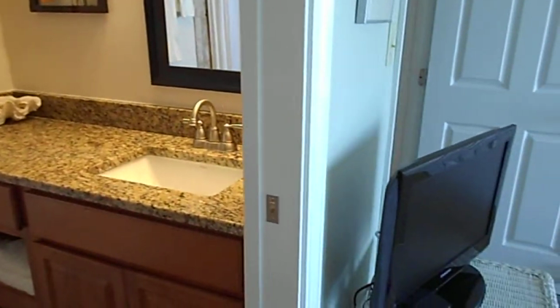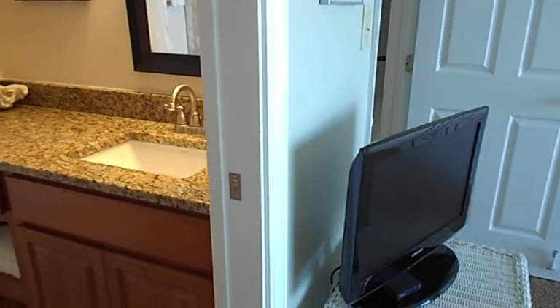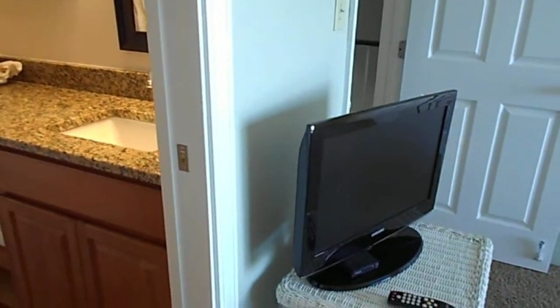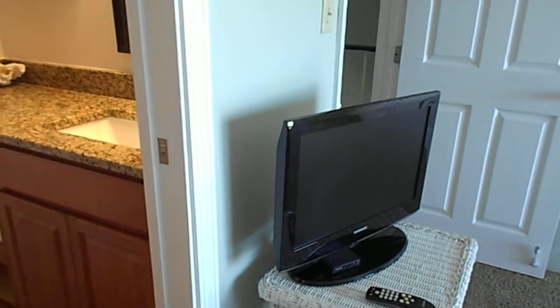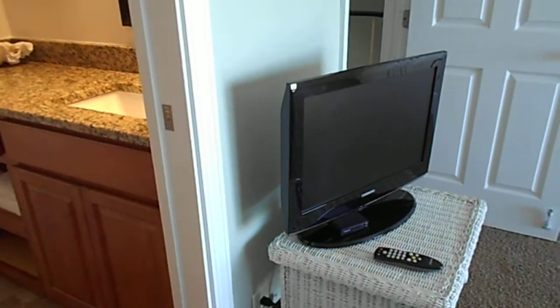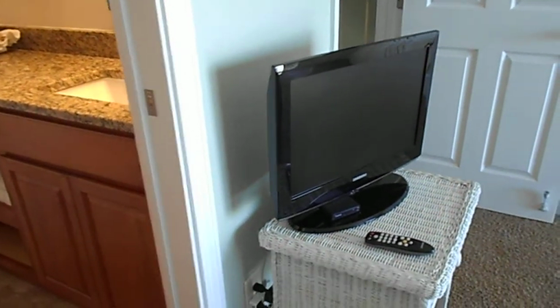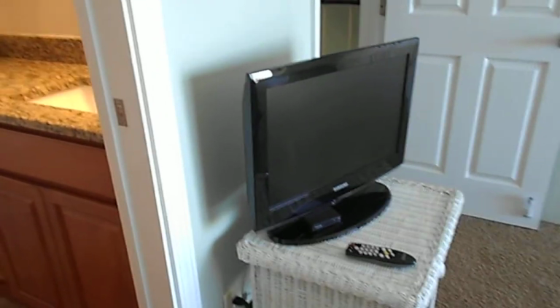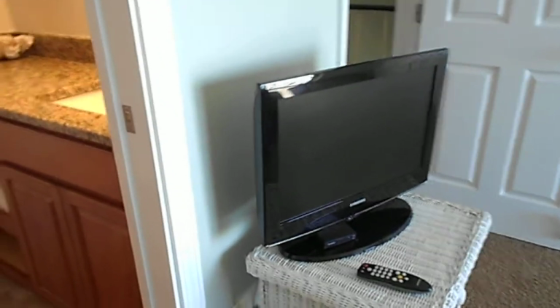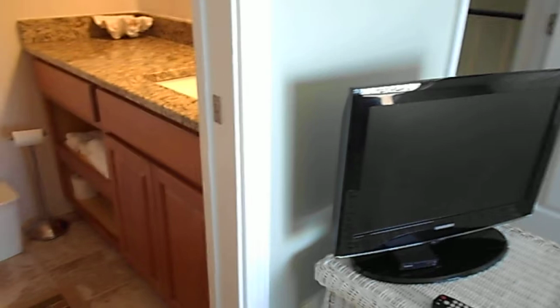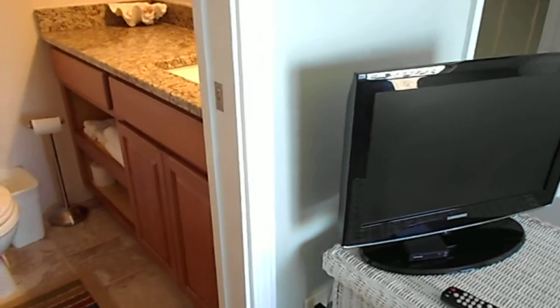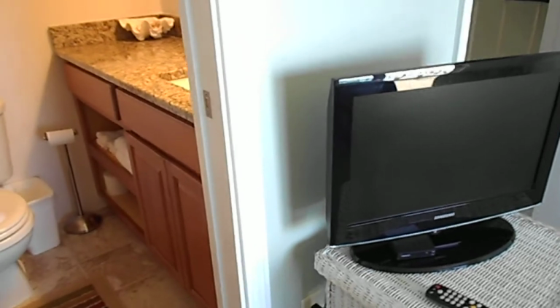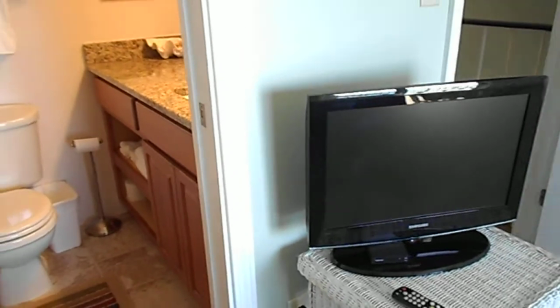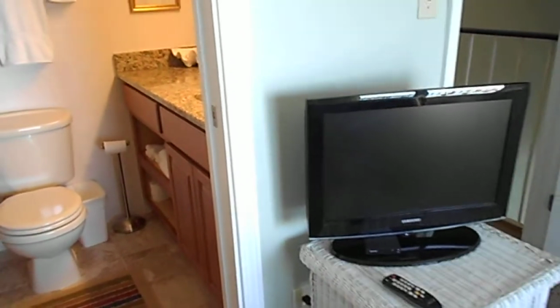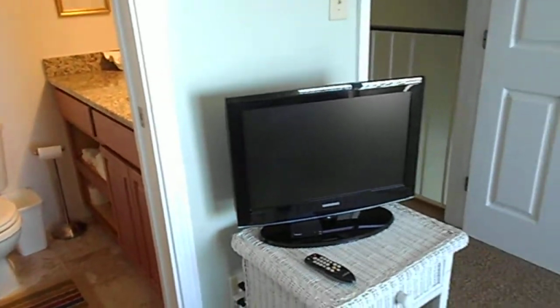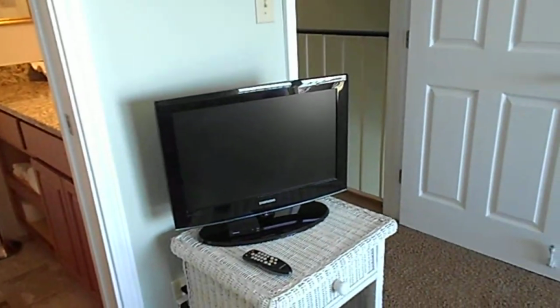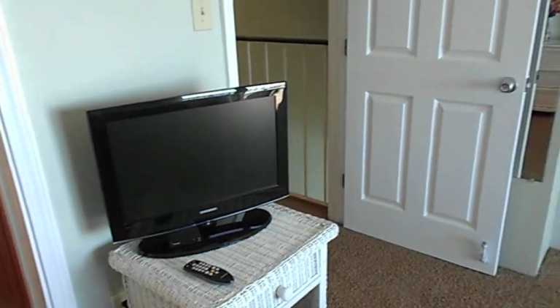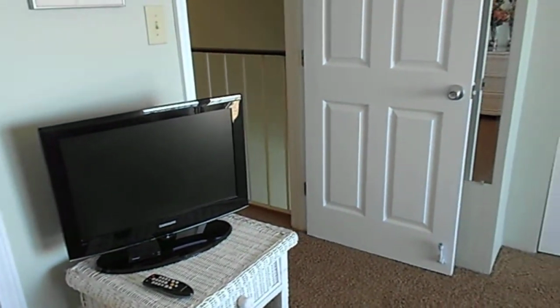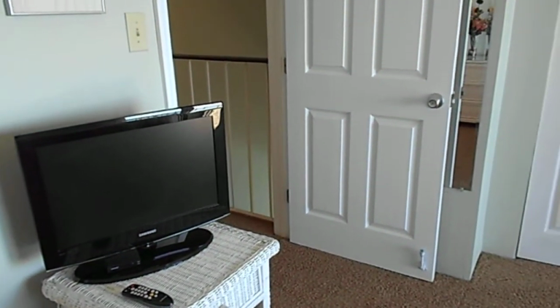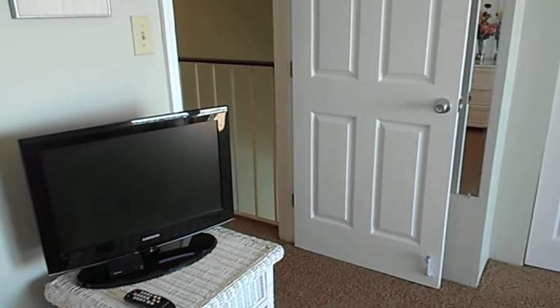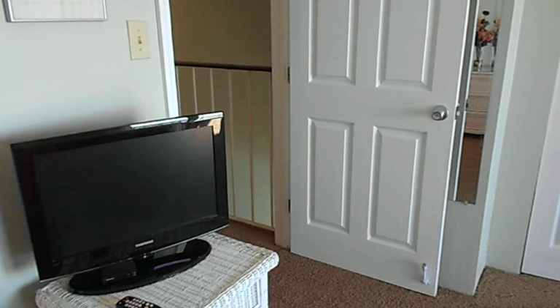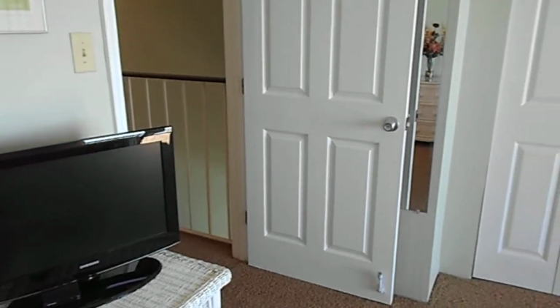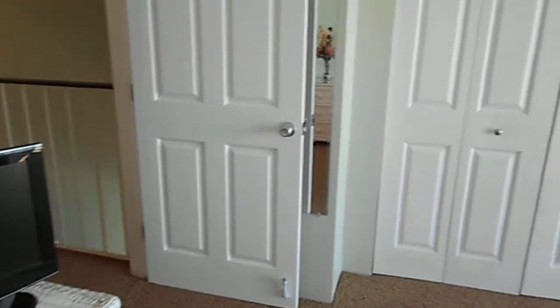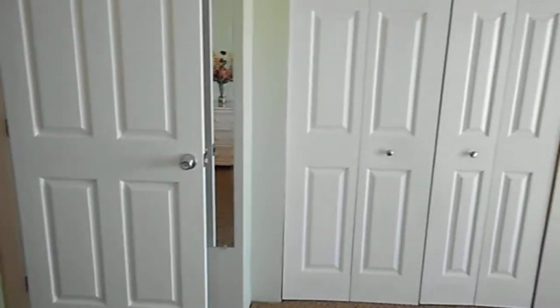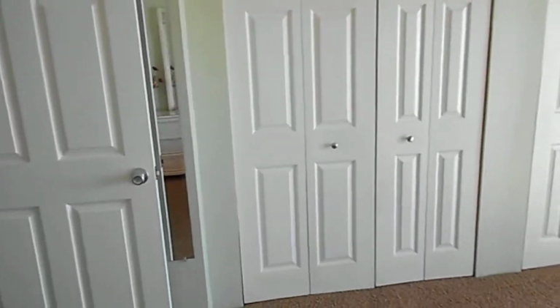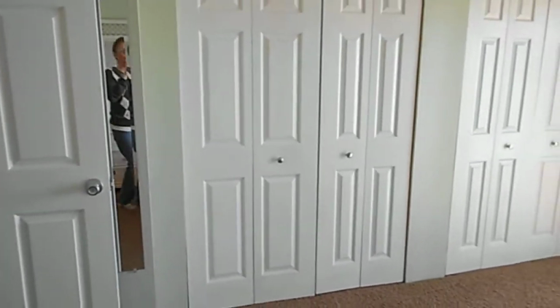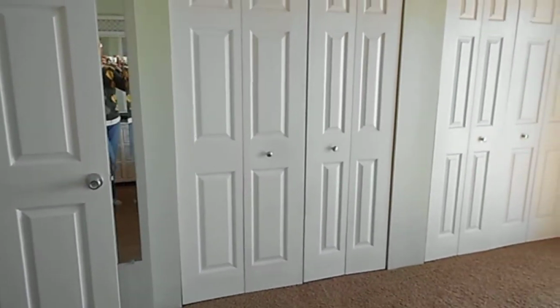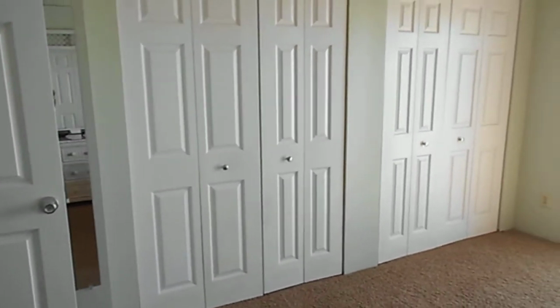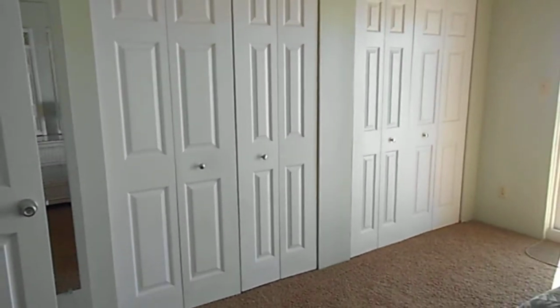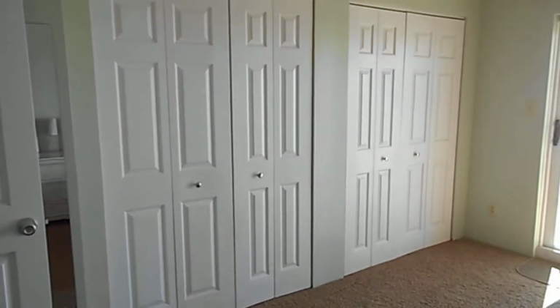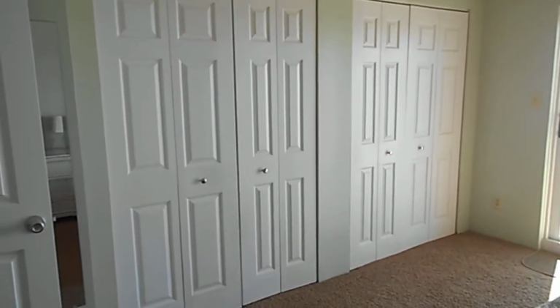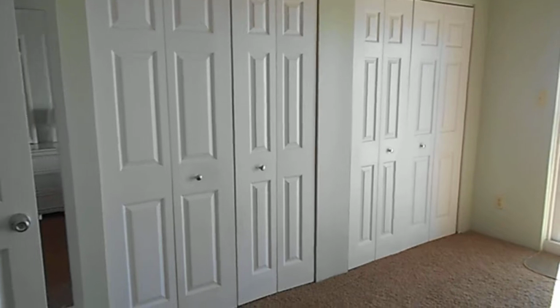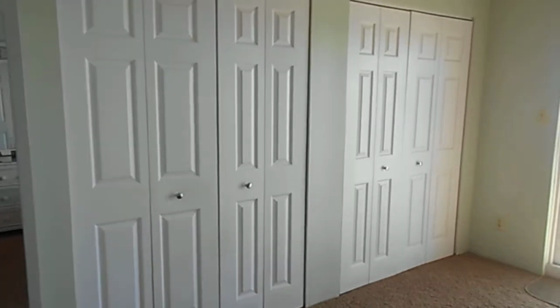We also have a flat screen TV here that has cable and free HBO. It does have a VCR and a DVD player in it. There's plenty of storage and closet space with two double closets.